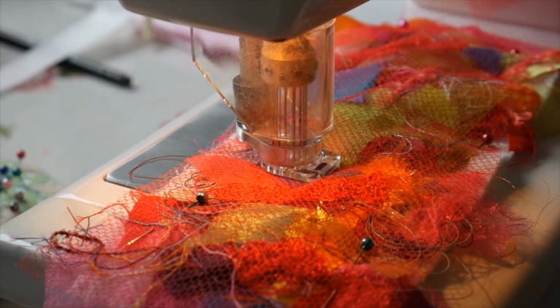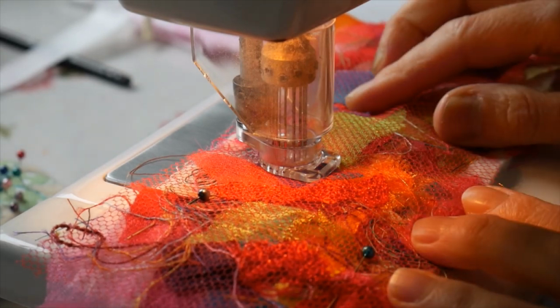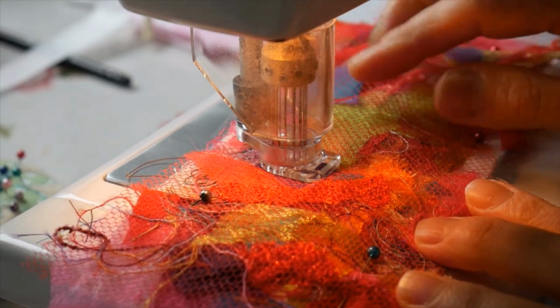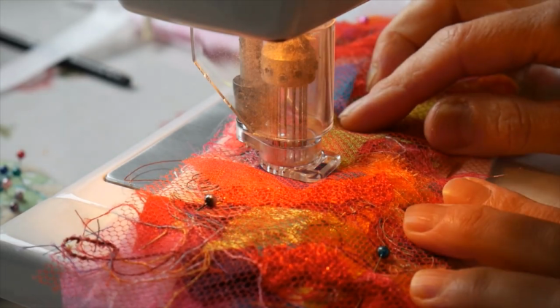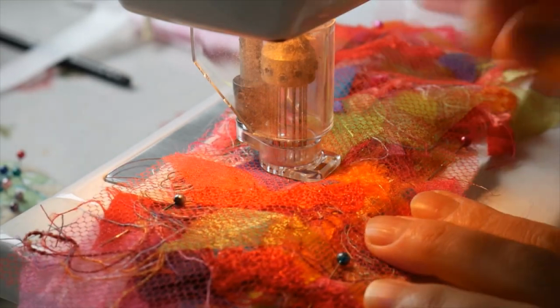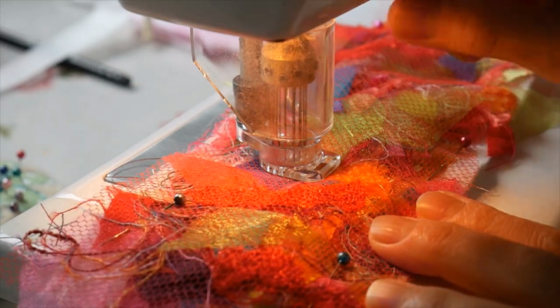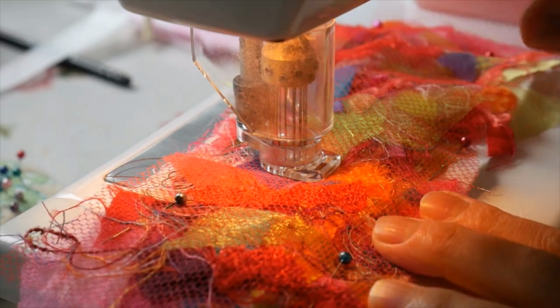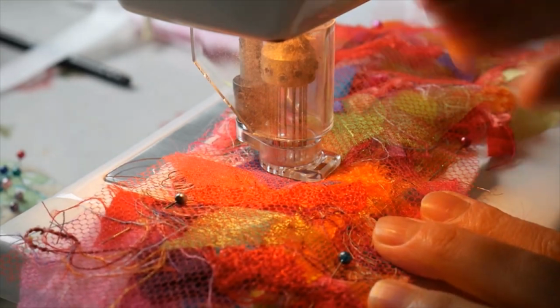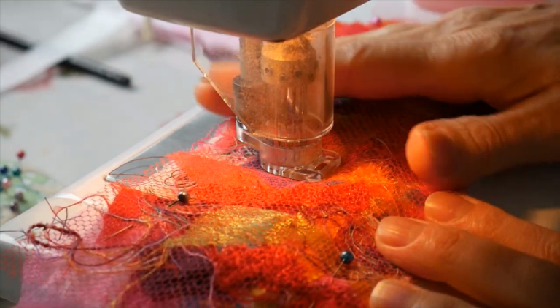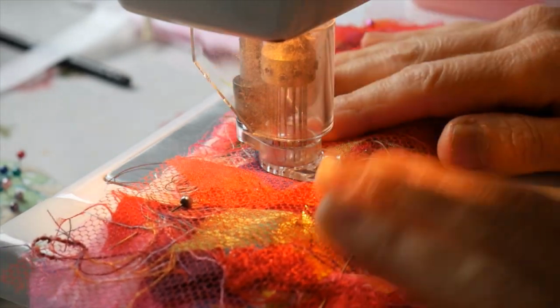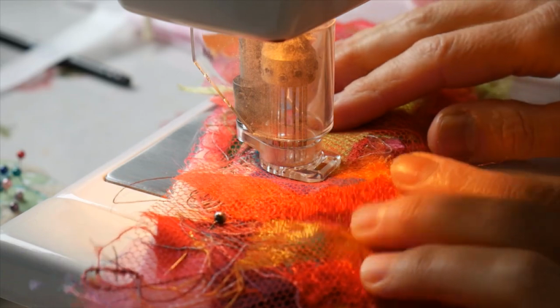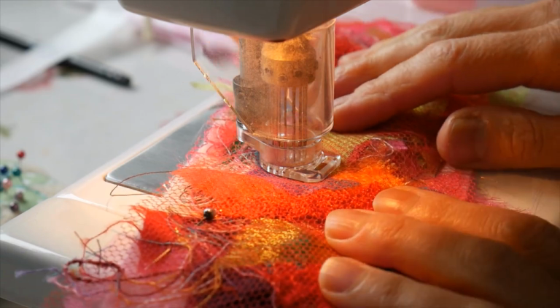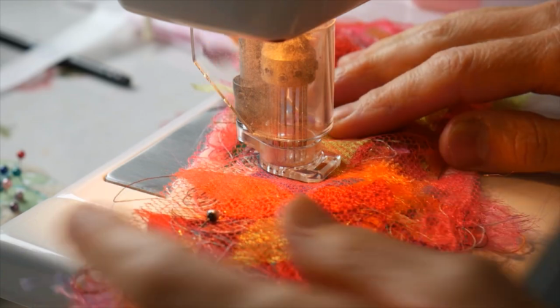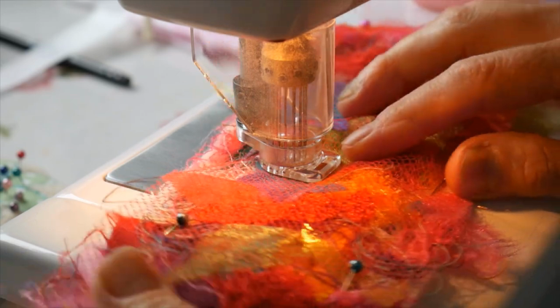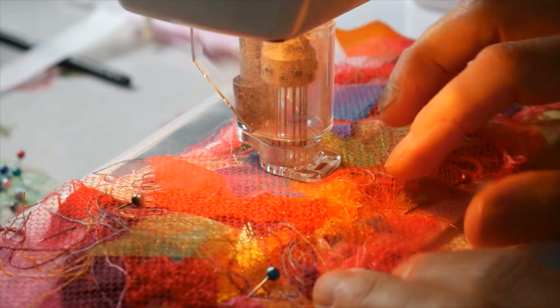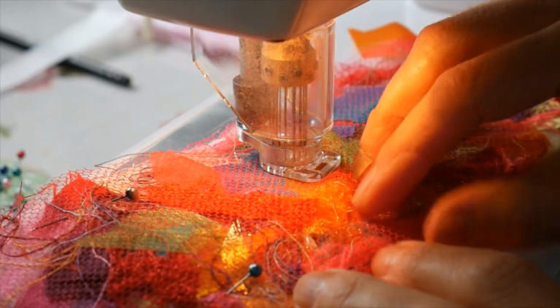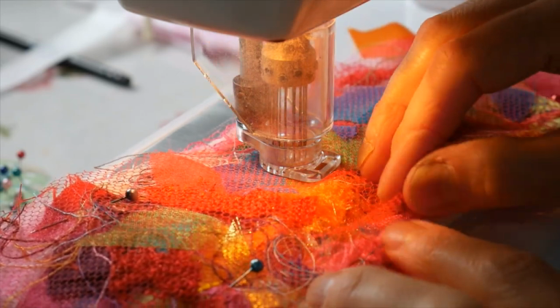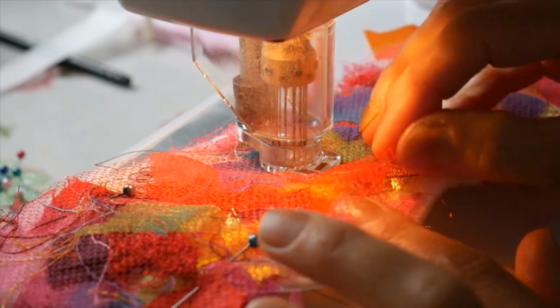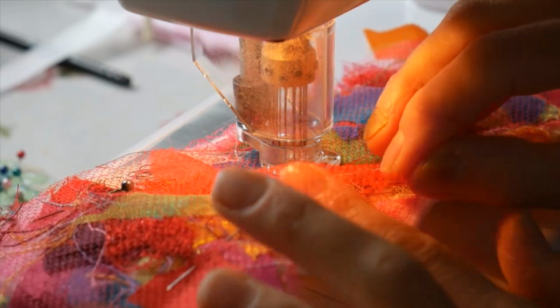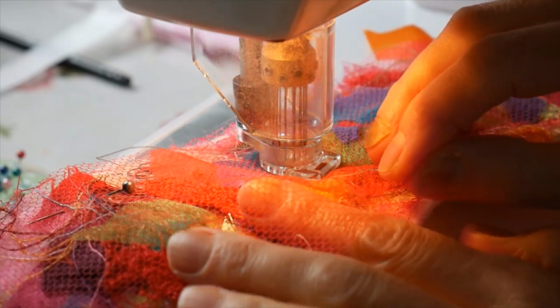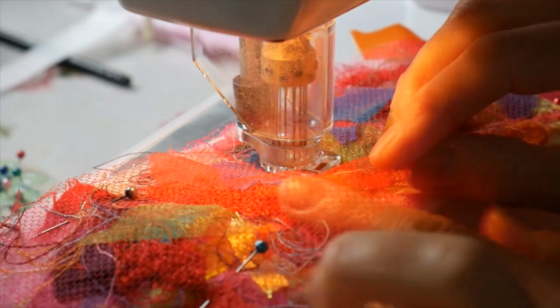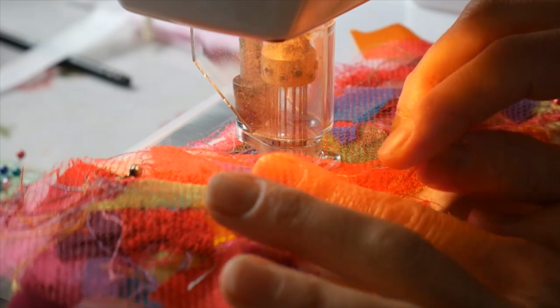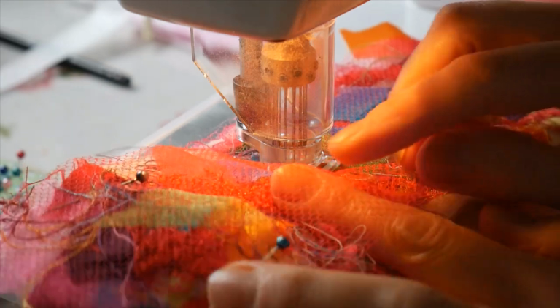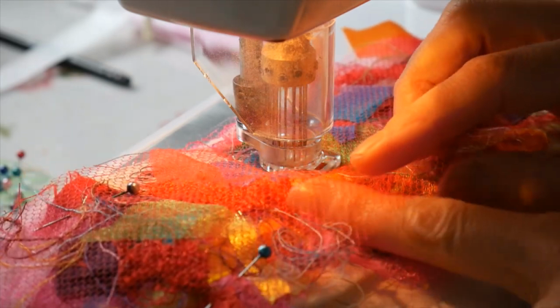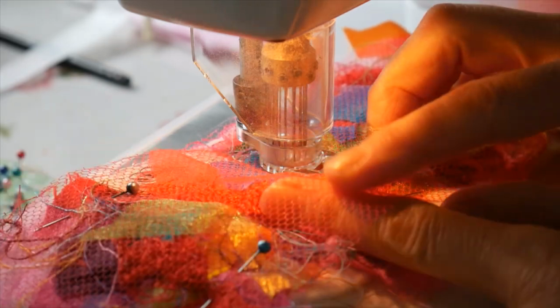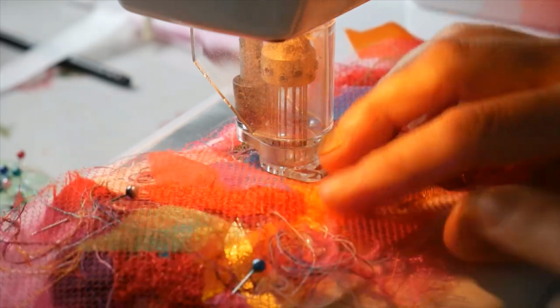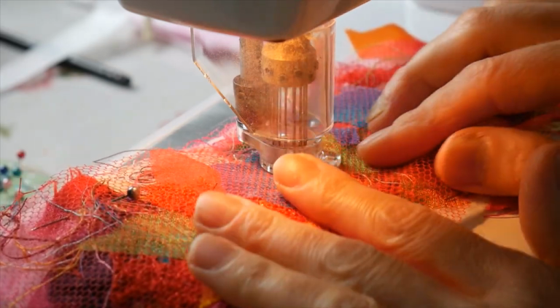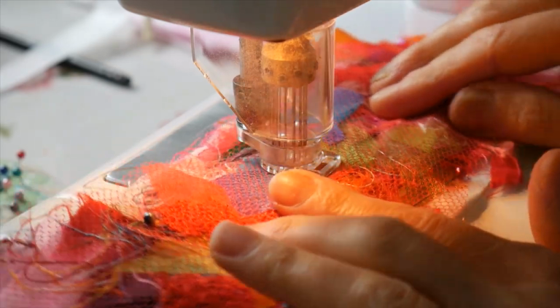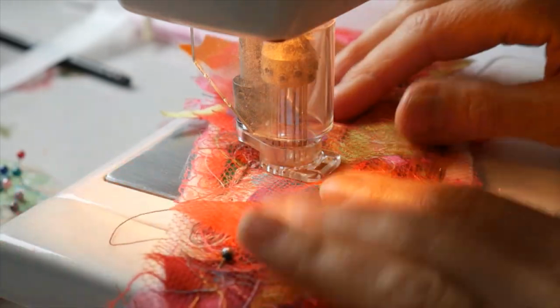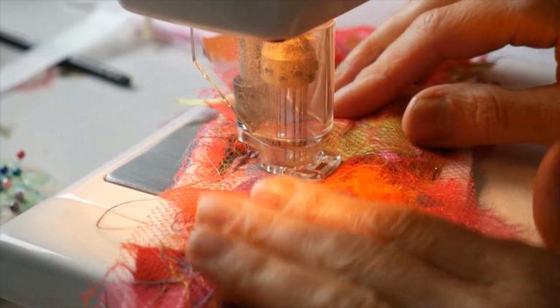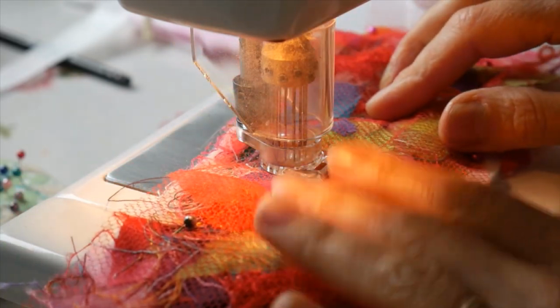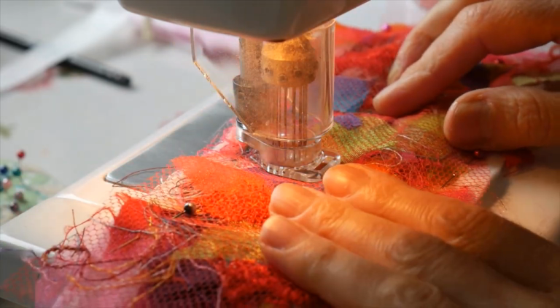This is my beautiful embellishing machine, which is my other best friend after my sewing machine. What I've done is I've put a piece of net — I don't know if you can see that — but I've put a piece of red net right across my piece of fabric with all the scraps on.